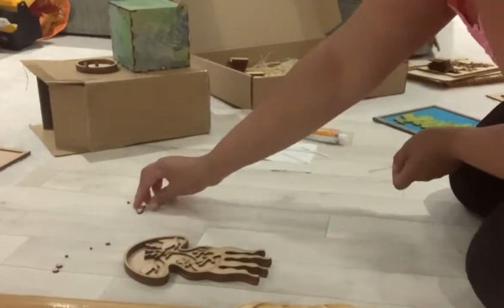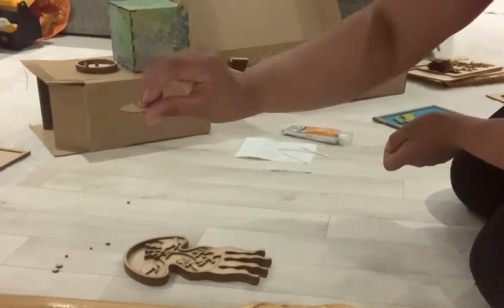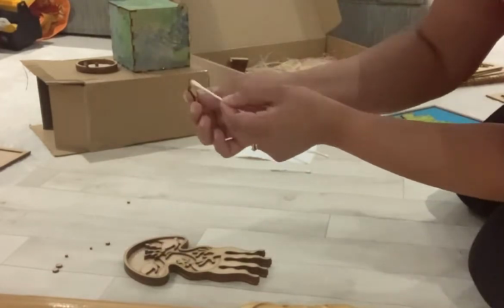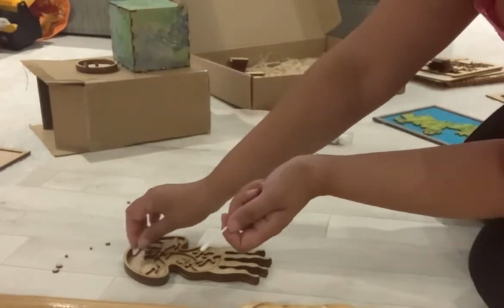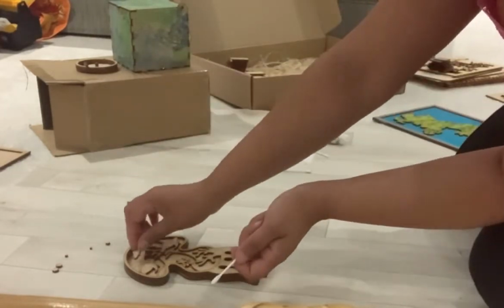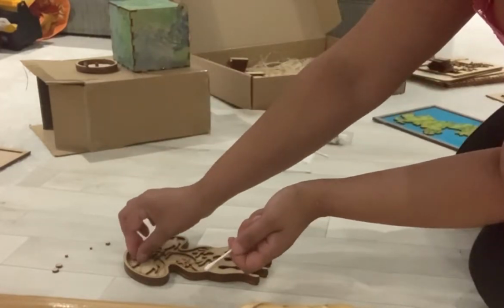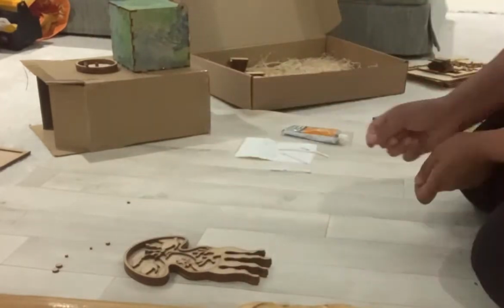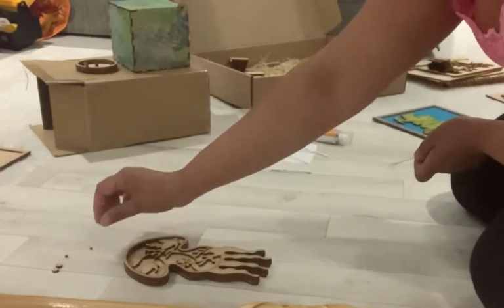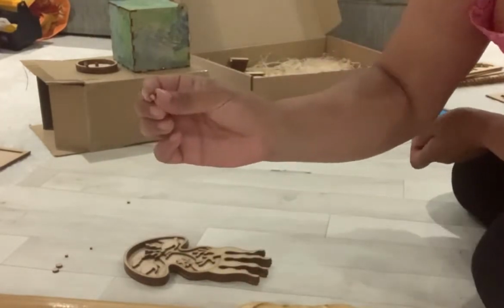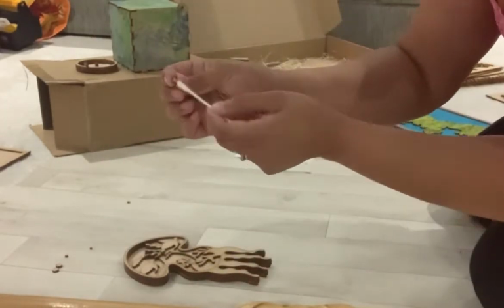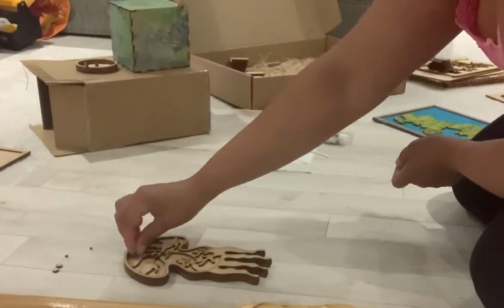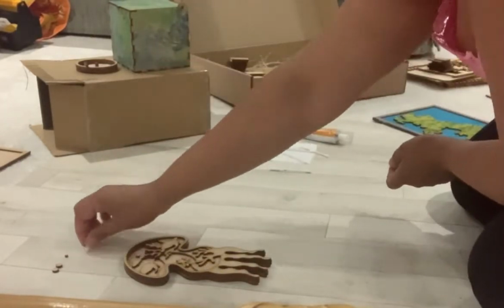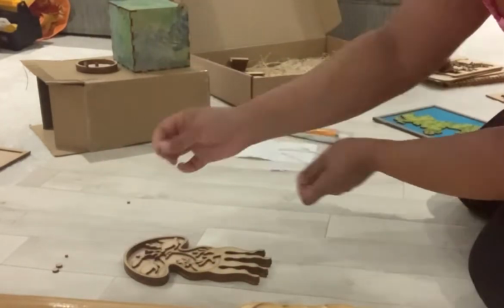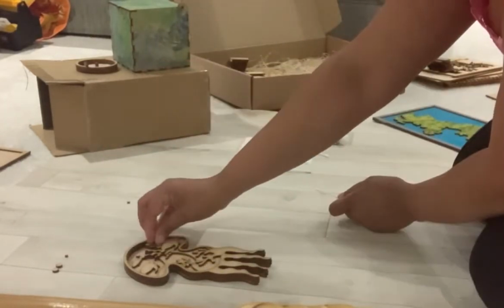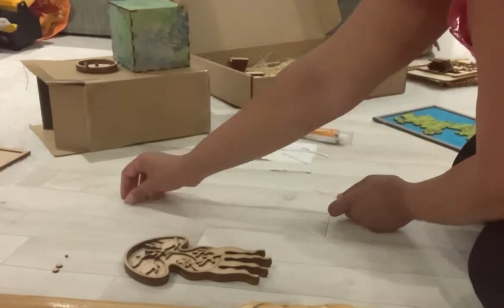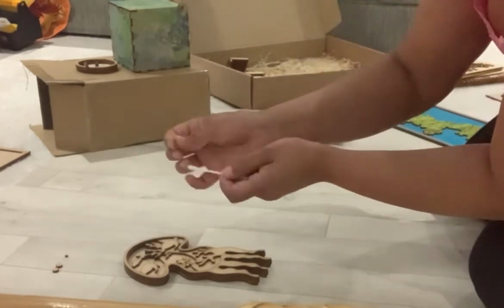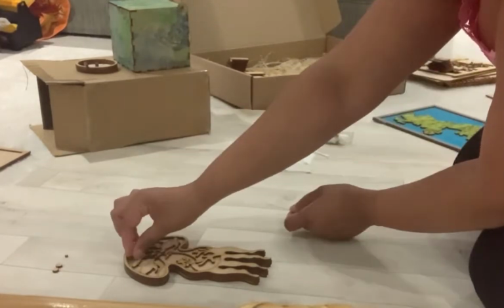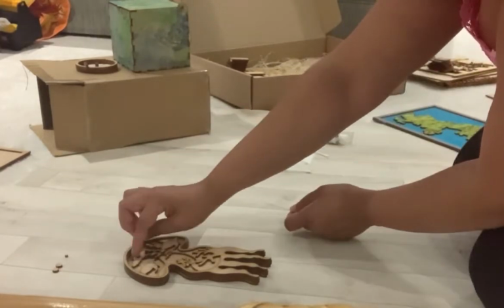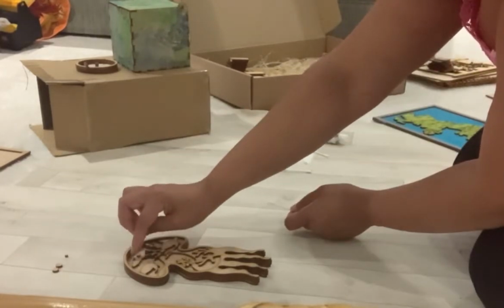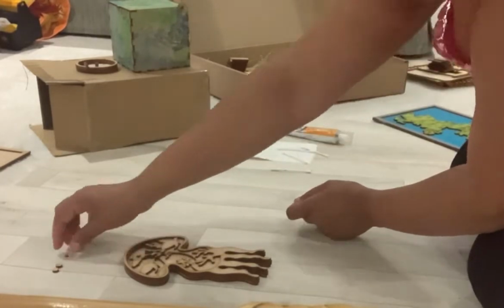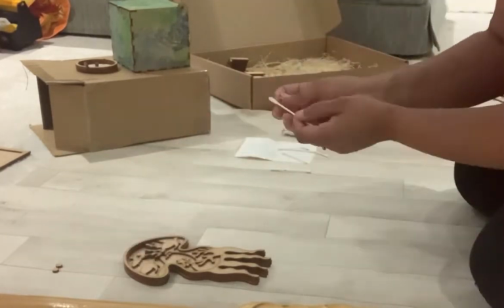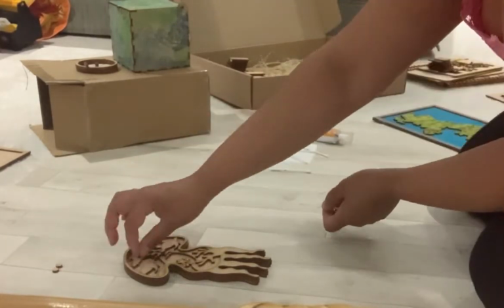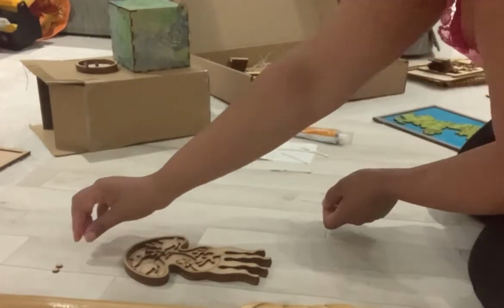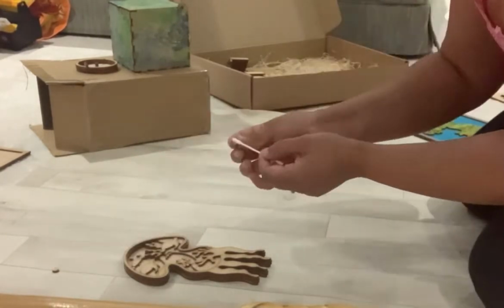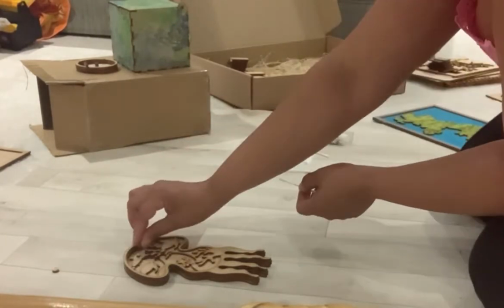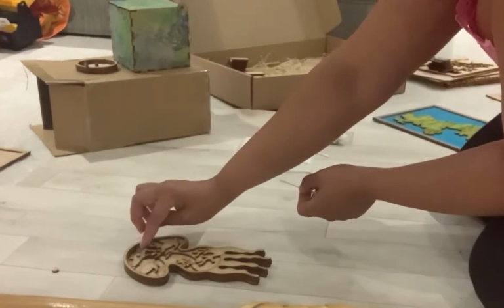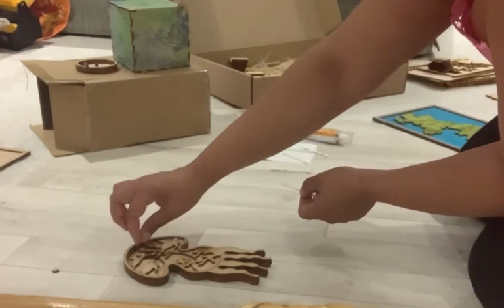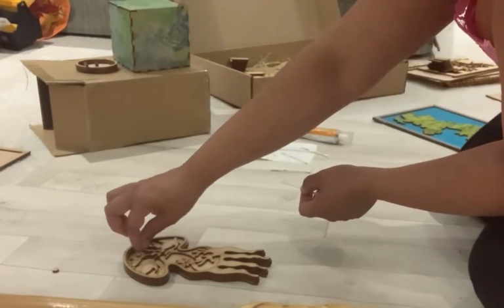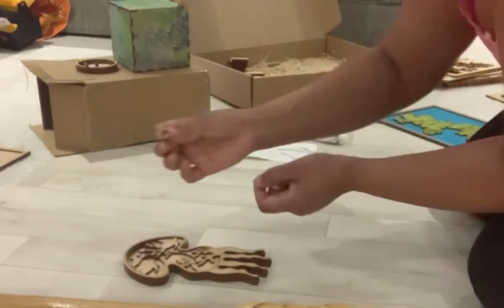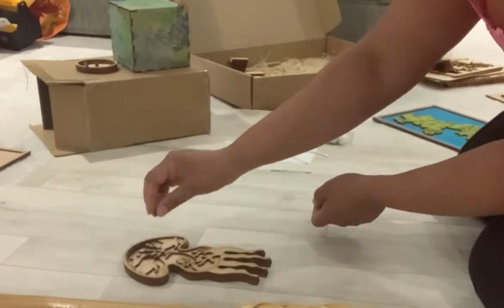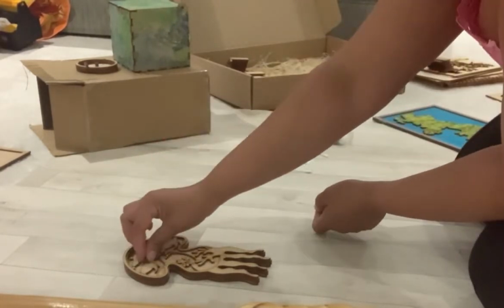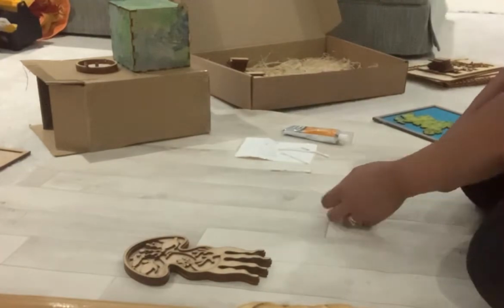Next, apply glue to the little sea creatures and the bubbles. They are used to decorate the inside of the jellyfish. You can put them wherever you like.